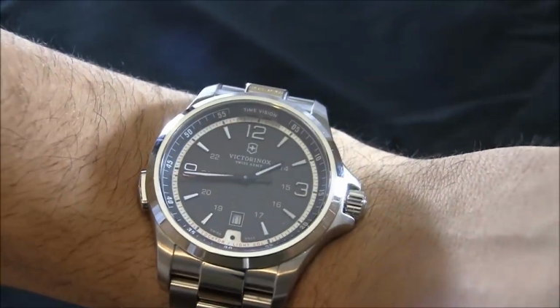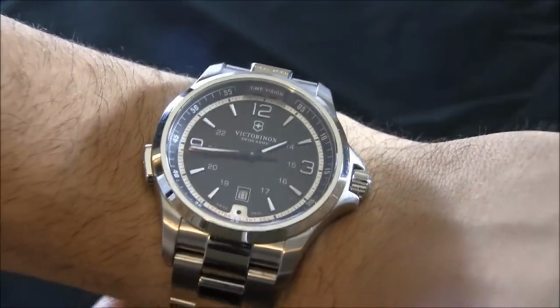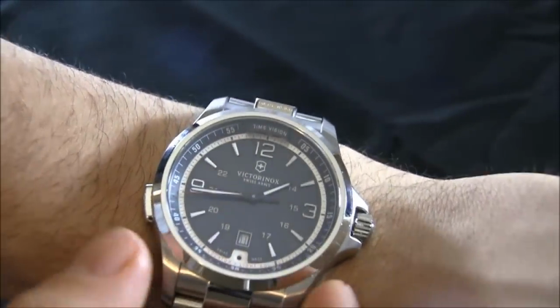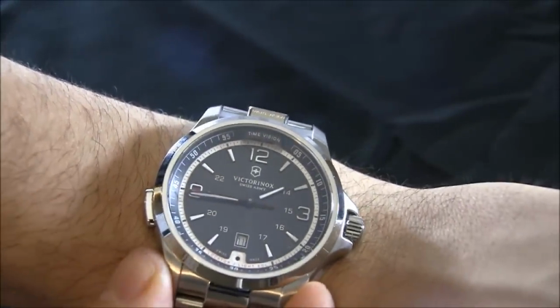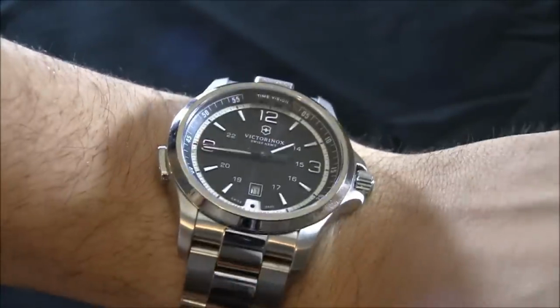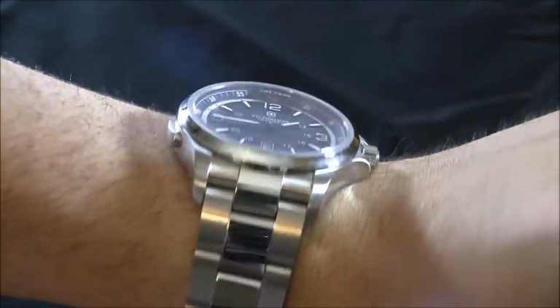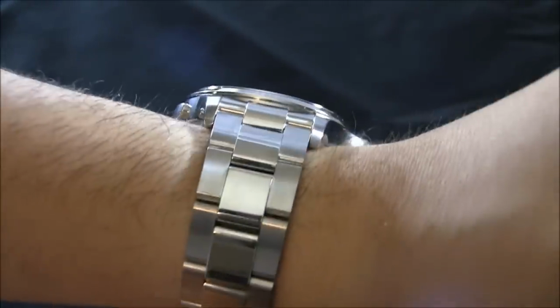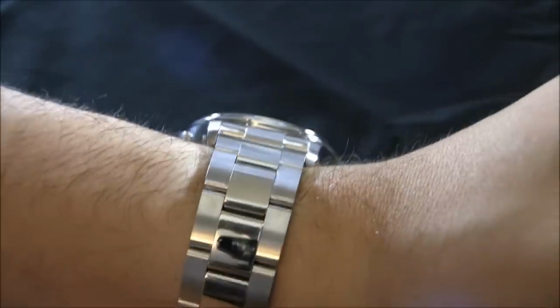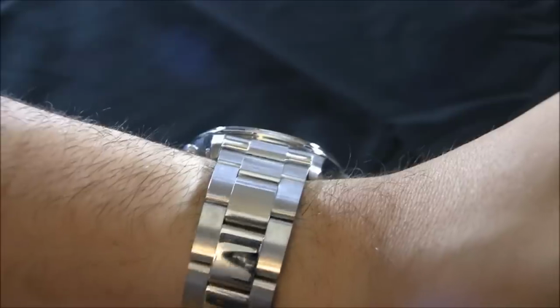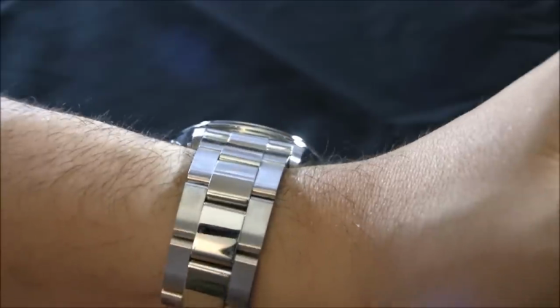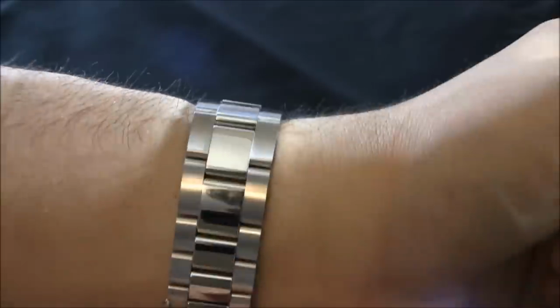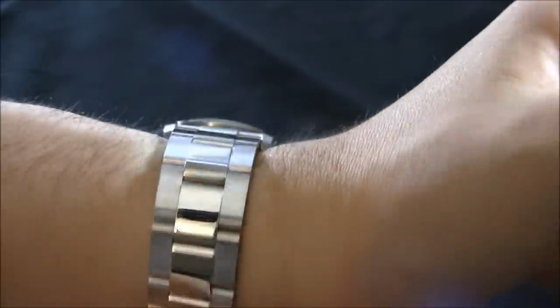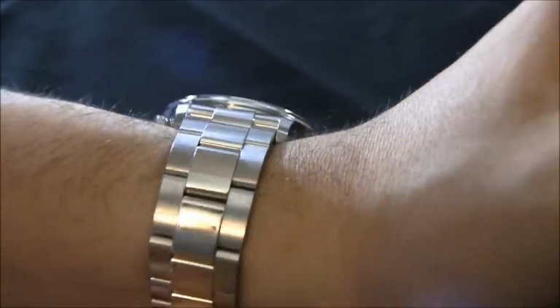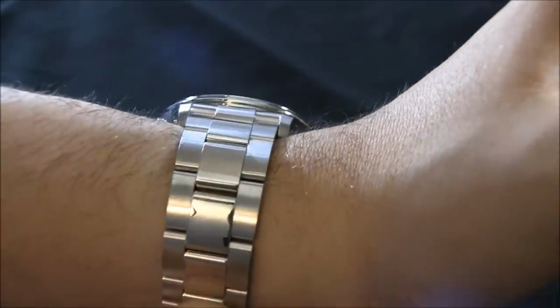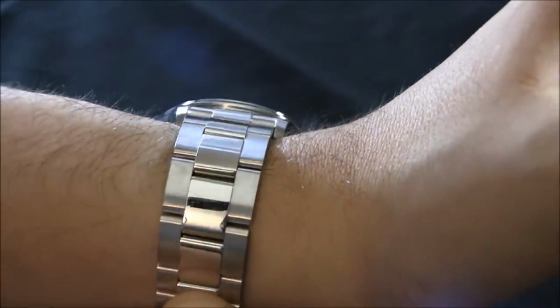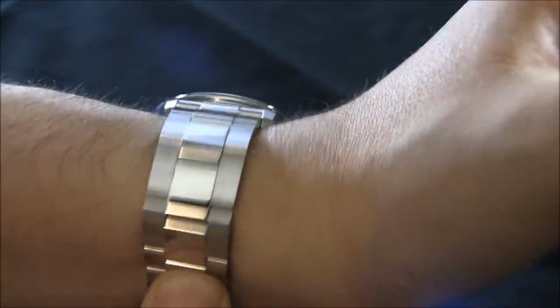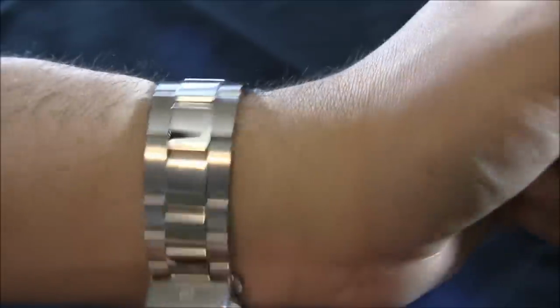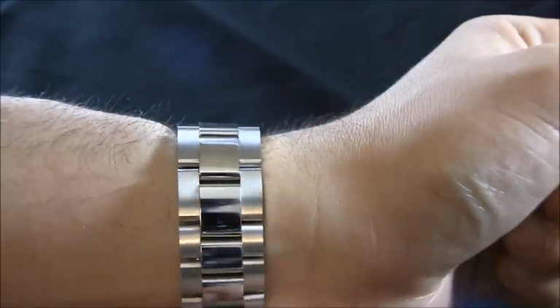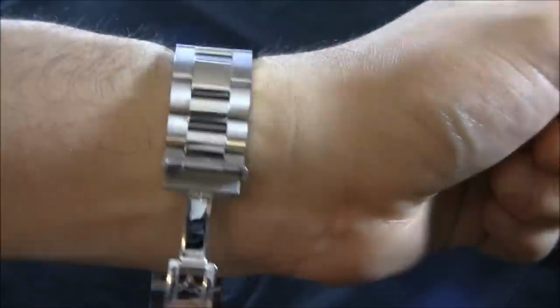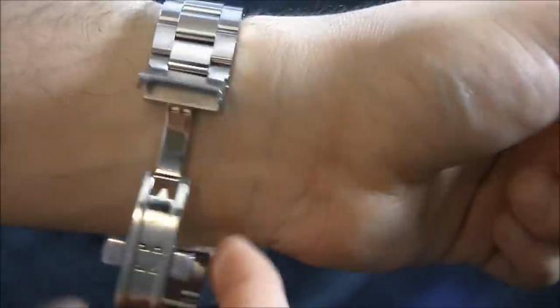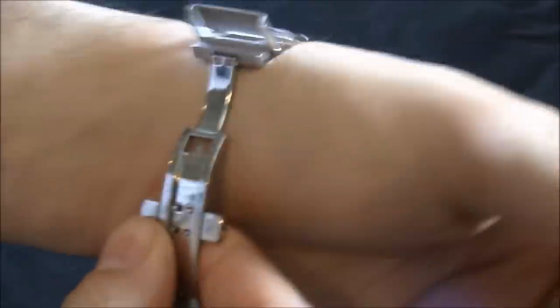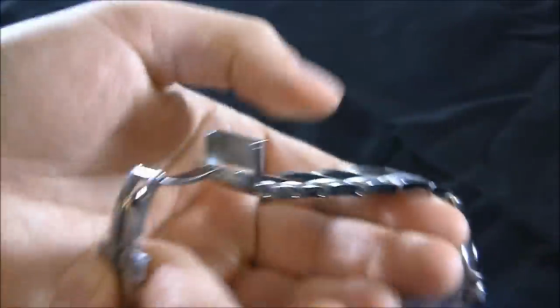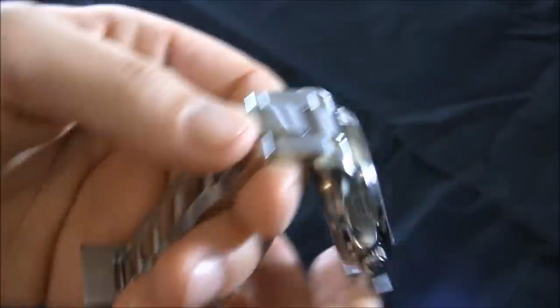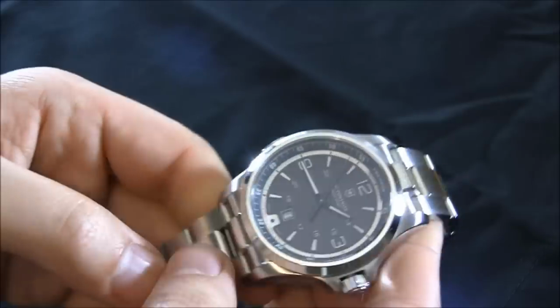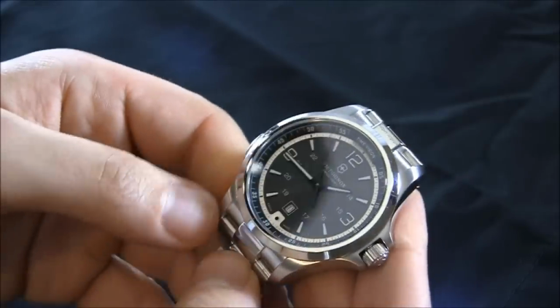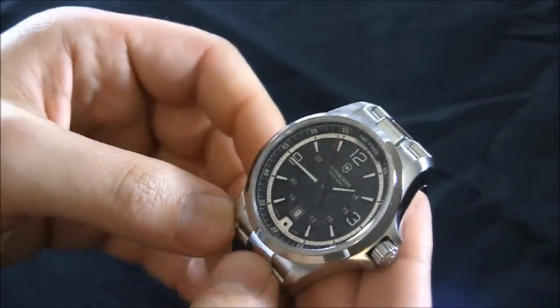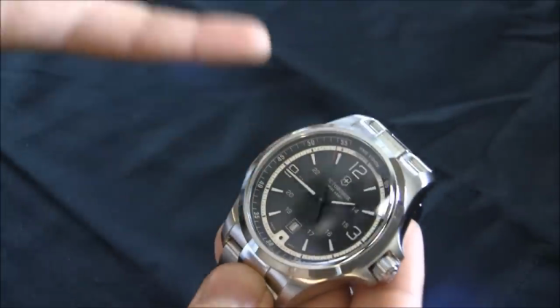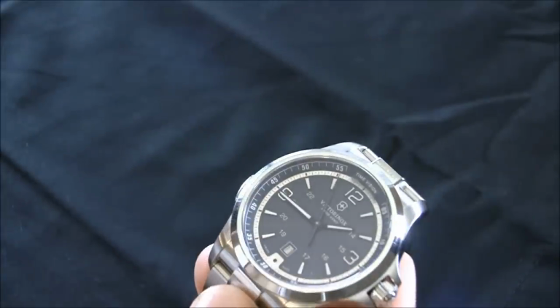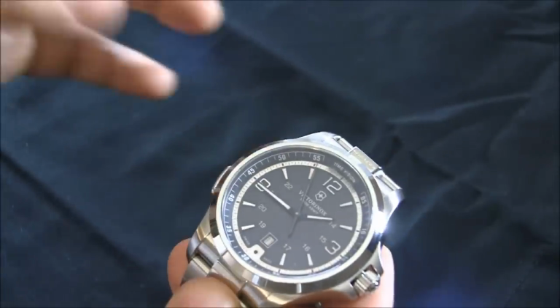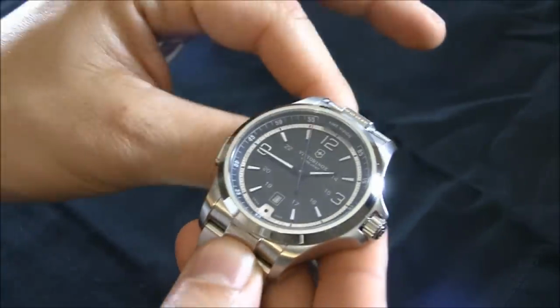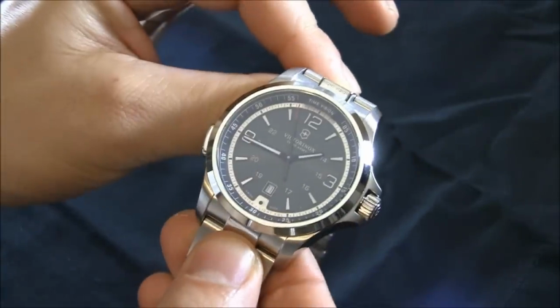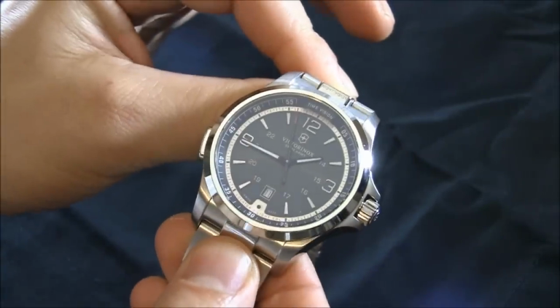It comes in a few dials — this is the gray dial version, and there's a white dial. I like that this watch finally comes with a metal bracelet. It came with straps in the past, so this is a much more formal version of the watch.